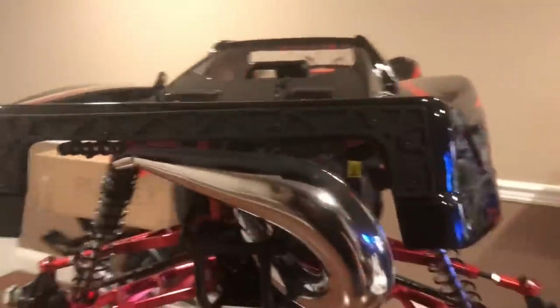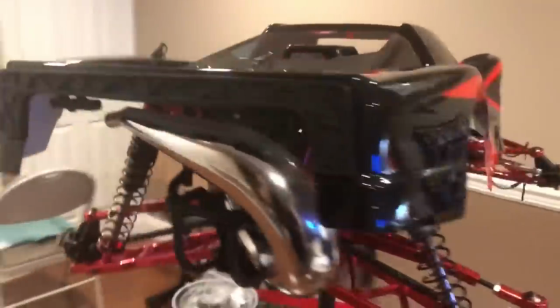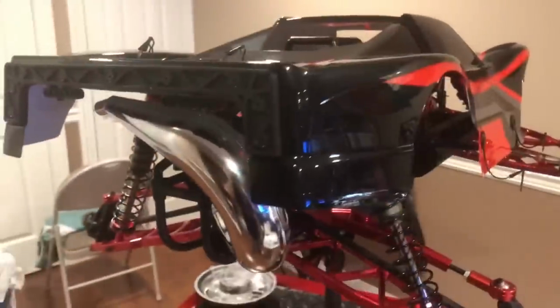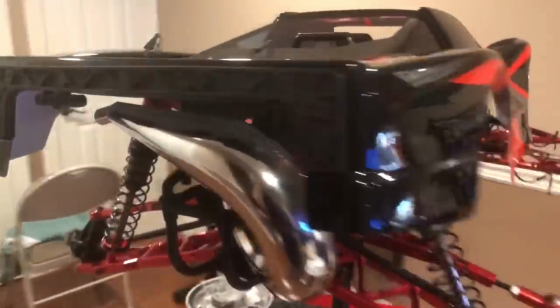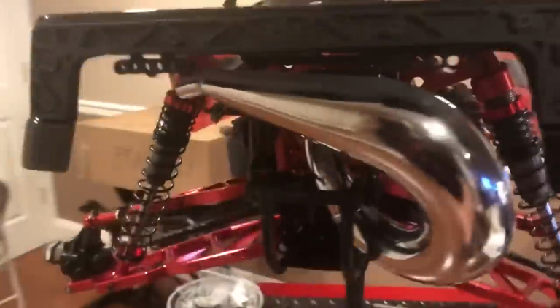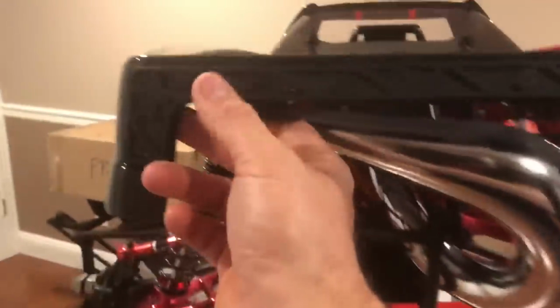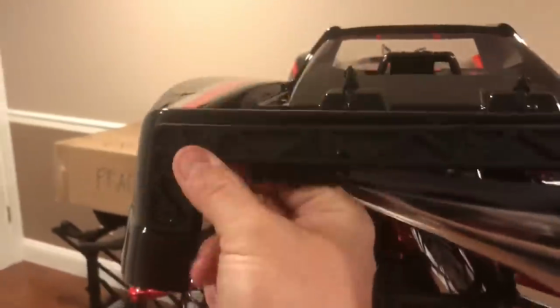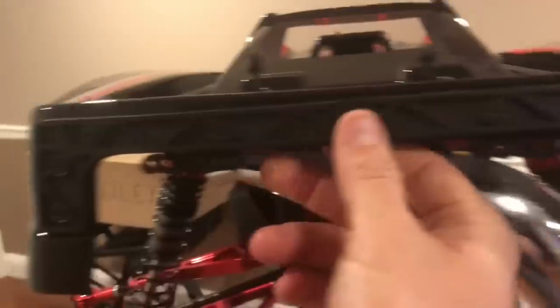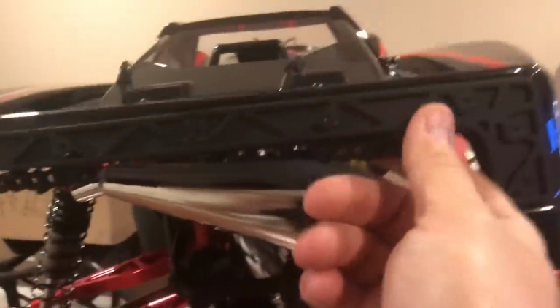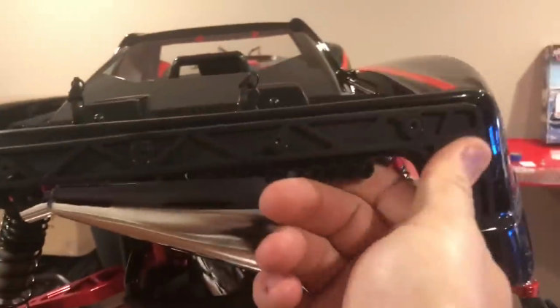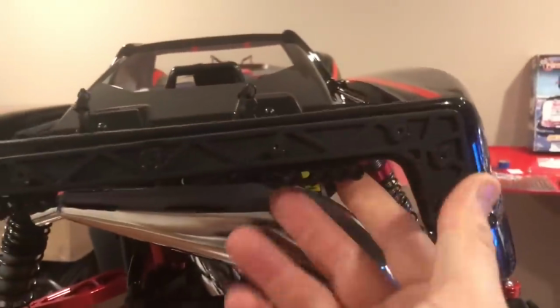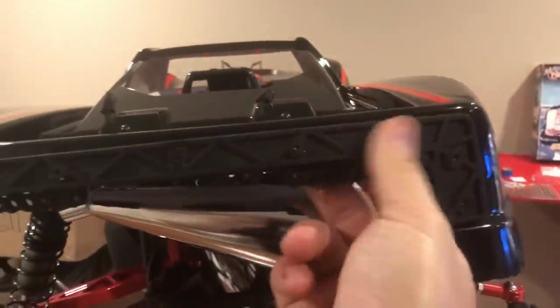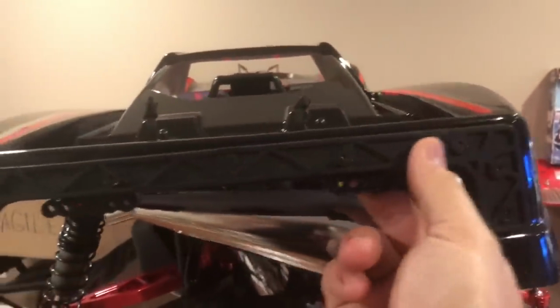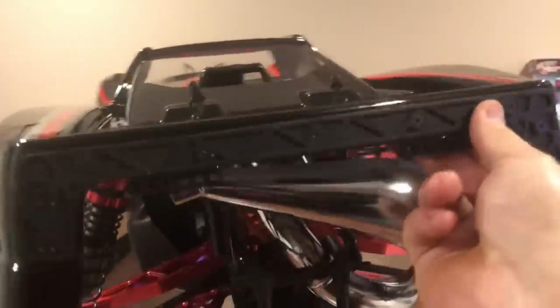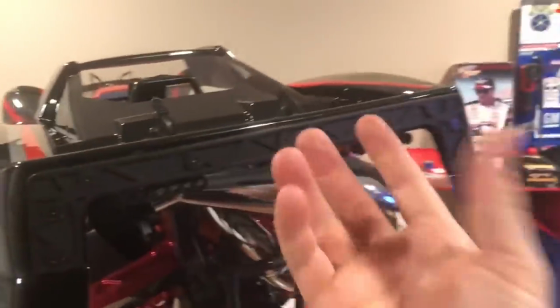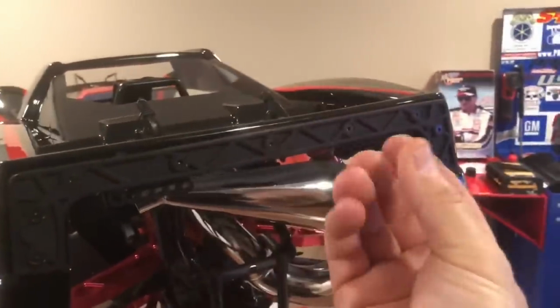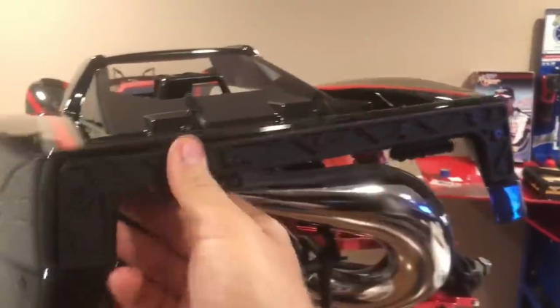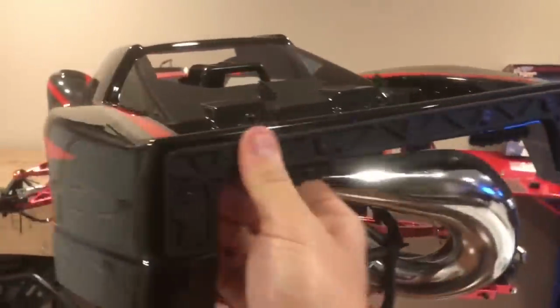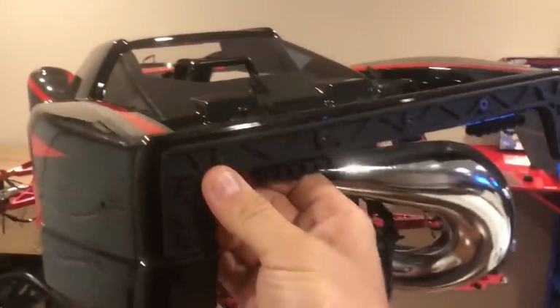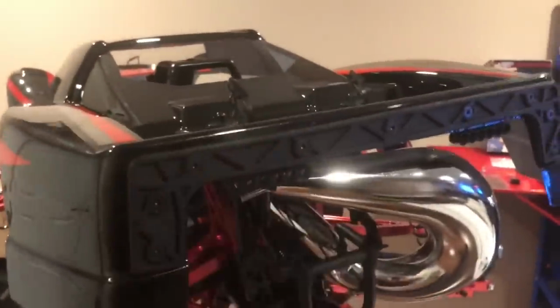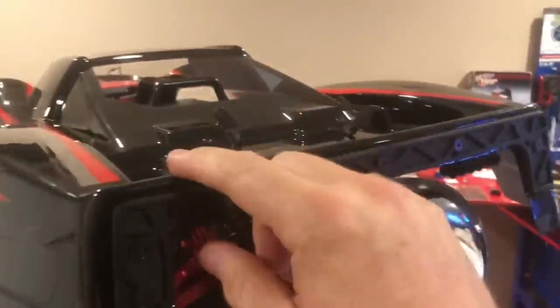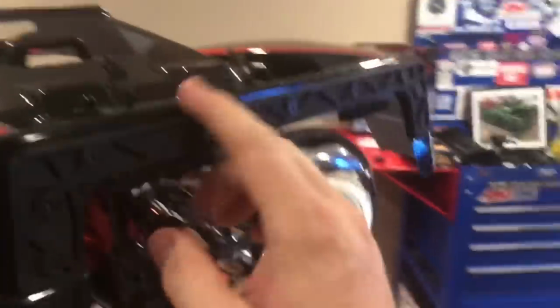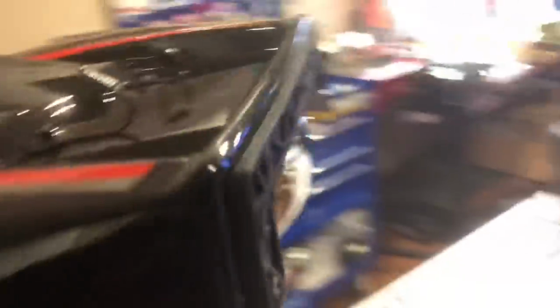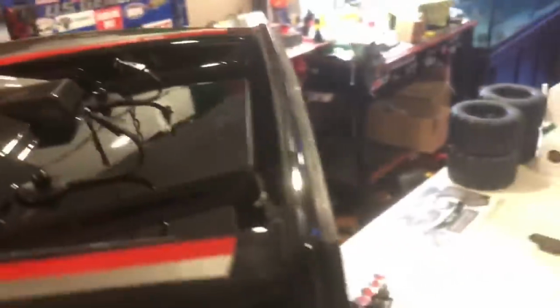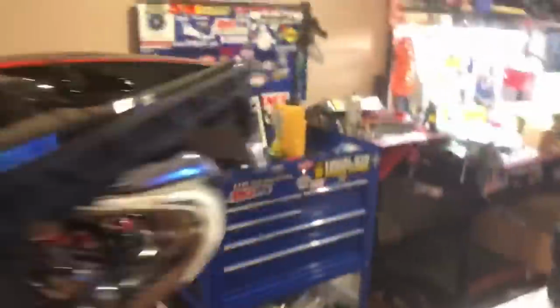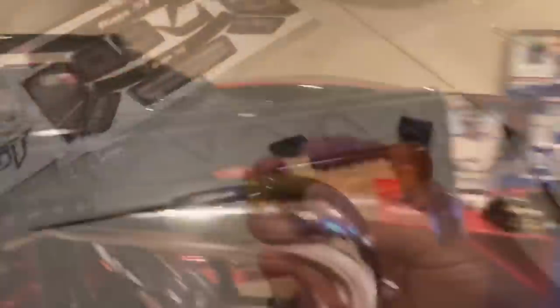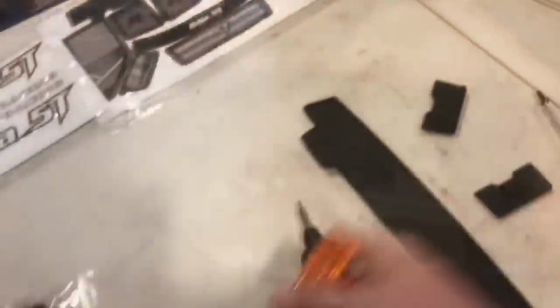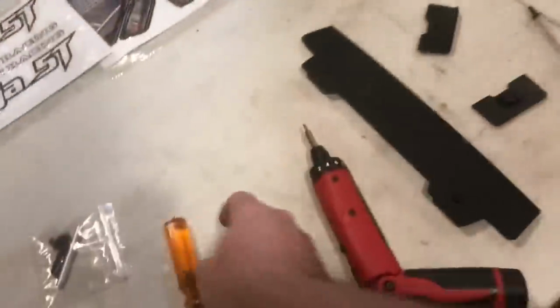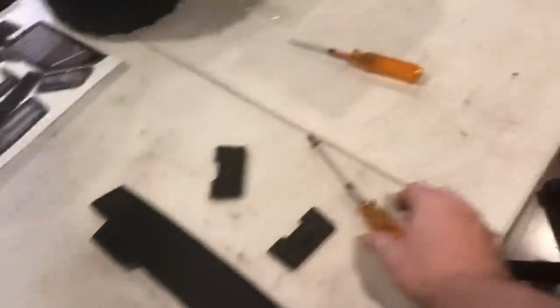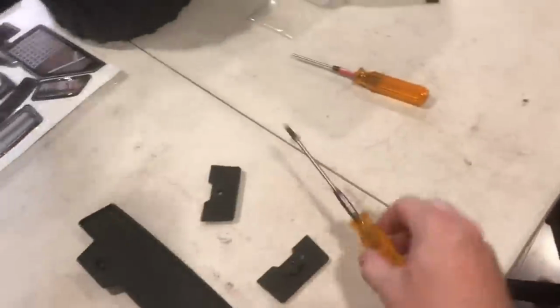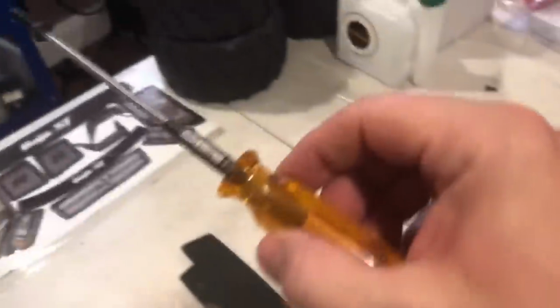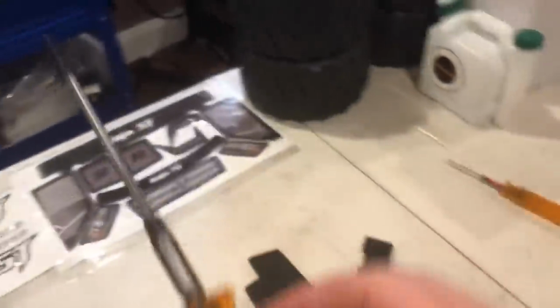This rear end is starting to look good here. Nice and durable with these heavy-duty plastics sandwiched in. Very nice. So now we're going to put this spoiler on — pretty simple. Get yourself a three-millimeter.